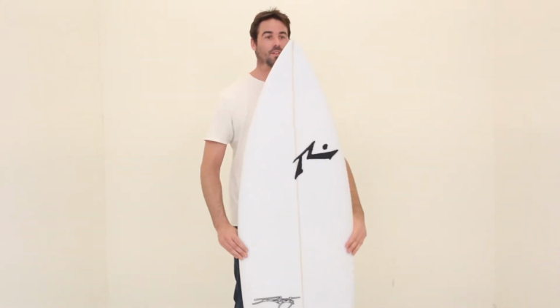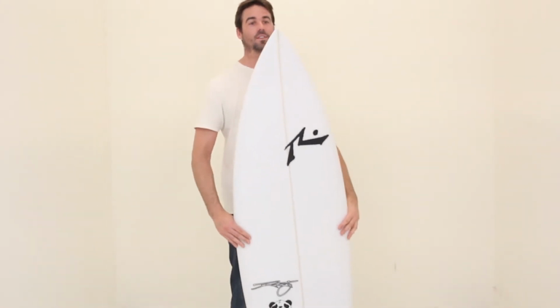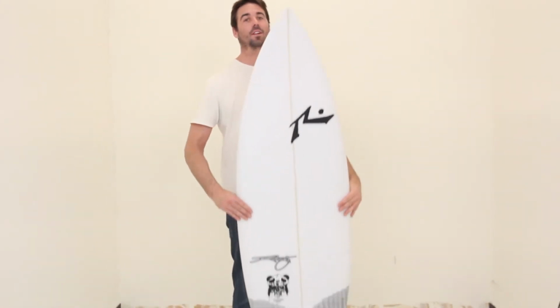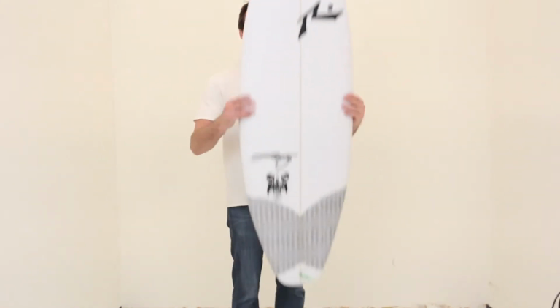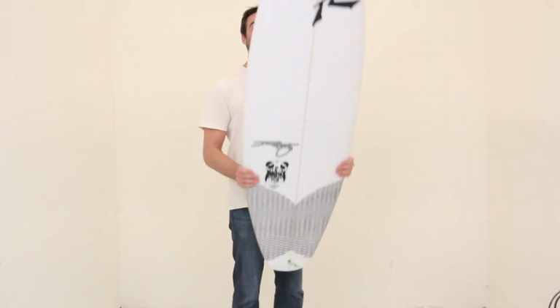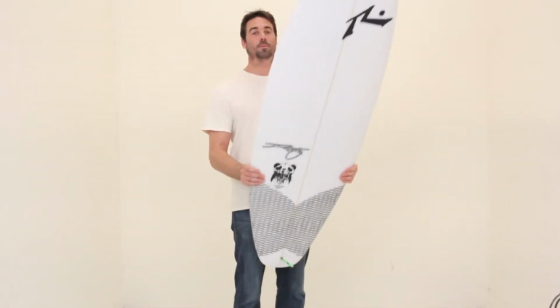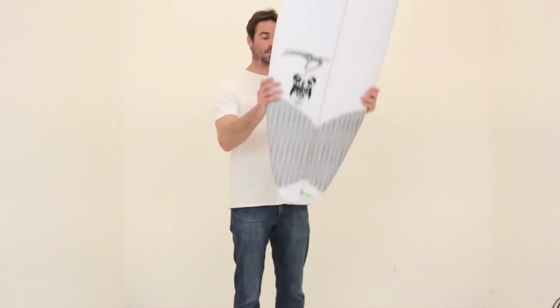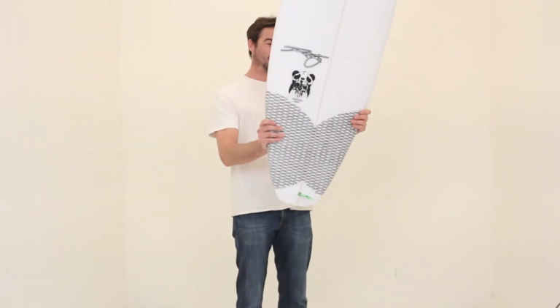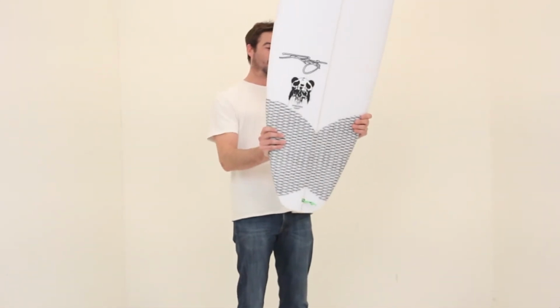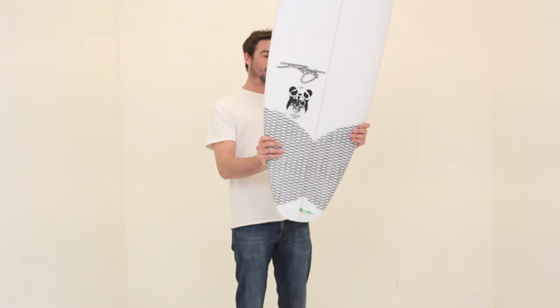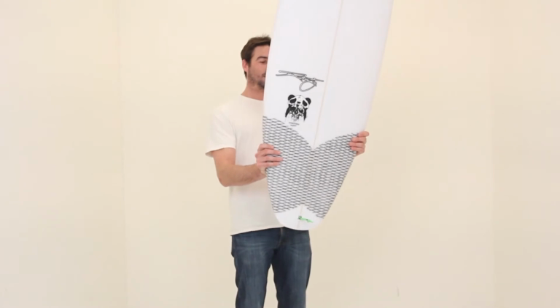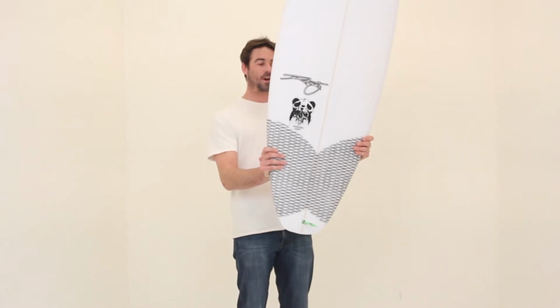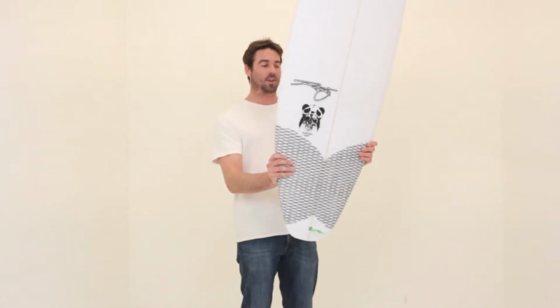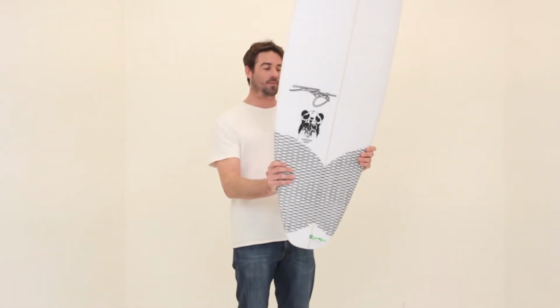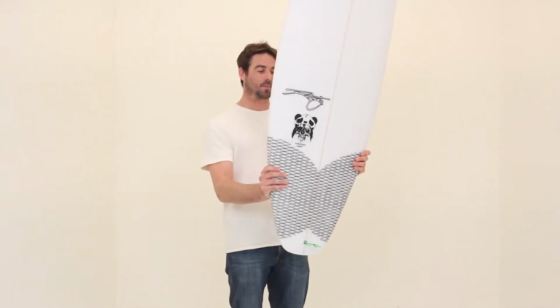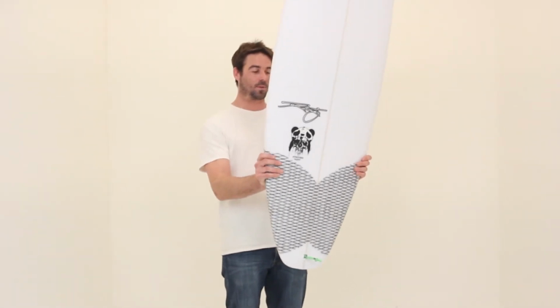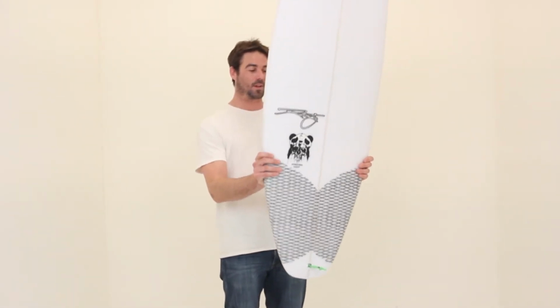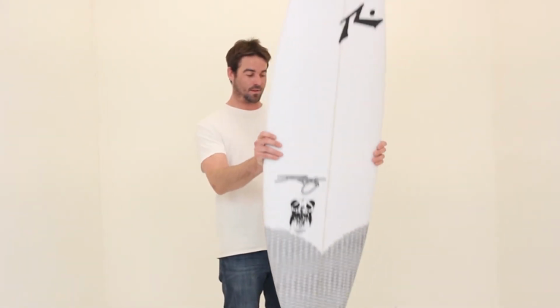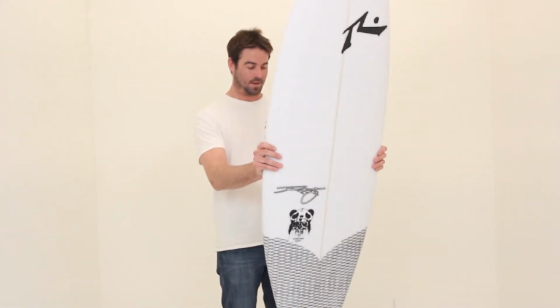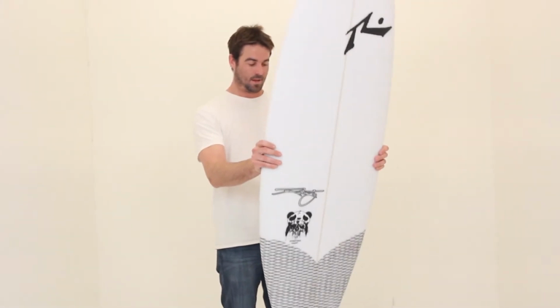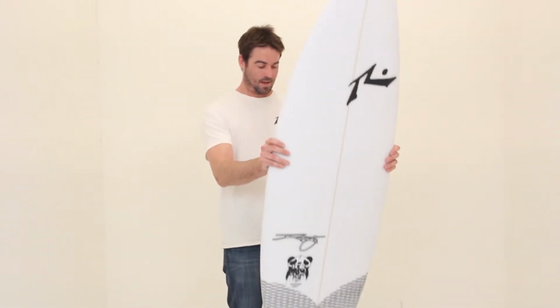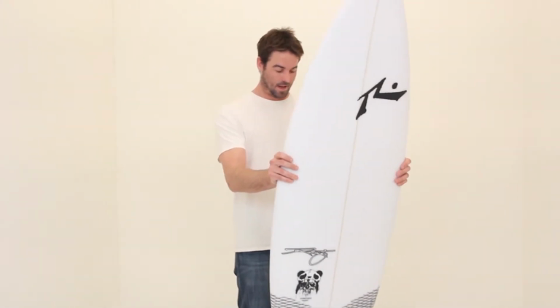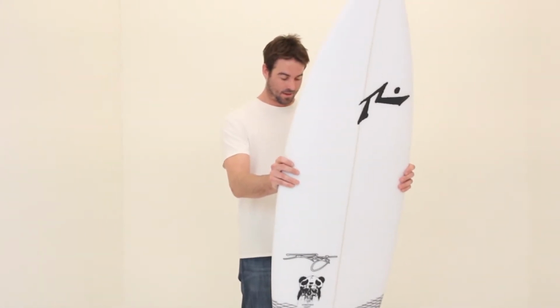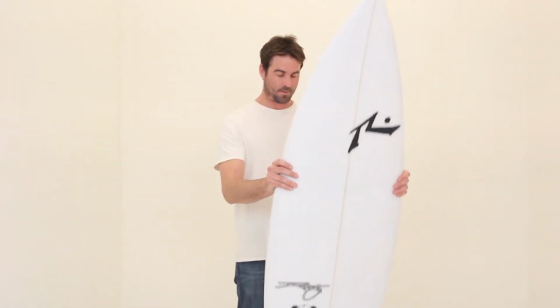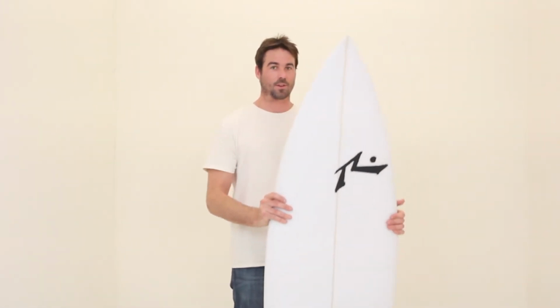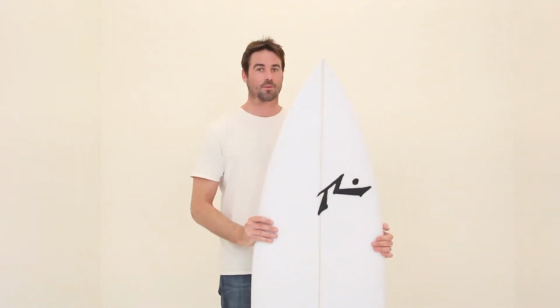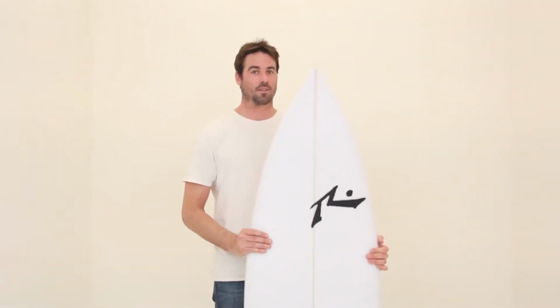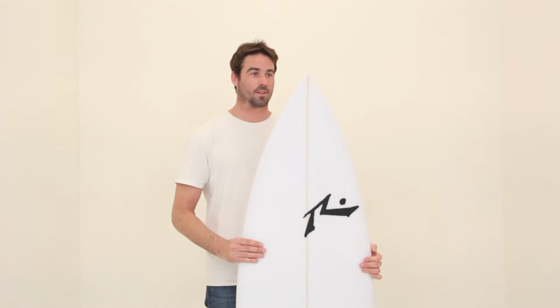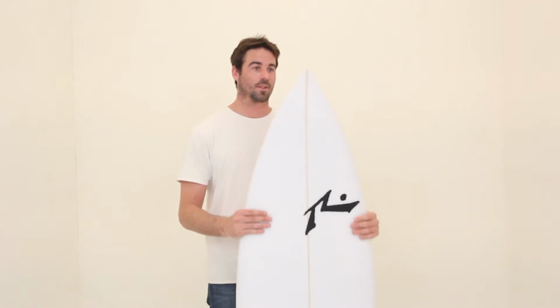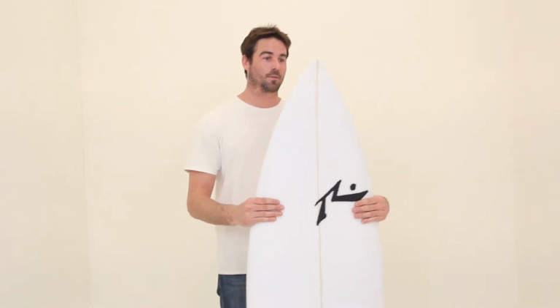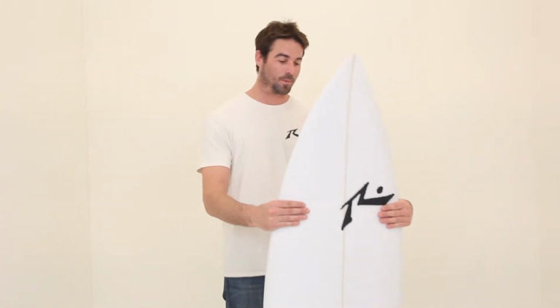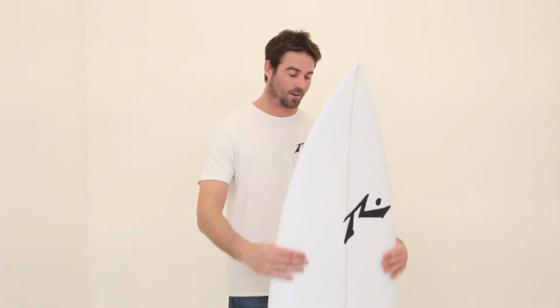So this thing's got a lot of foam. It's 5'10 by 20 and 8 by 2 and 5/8. There's a lot of foam in here.